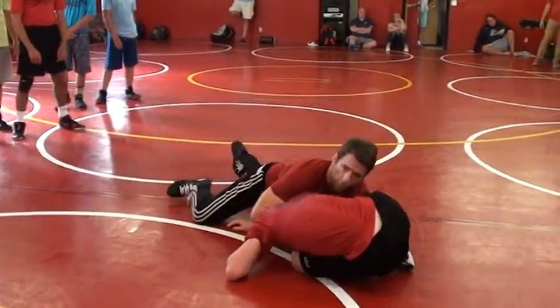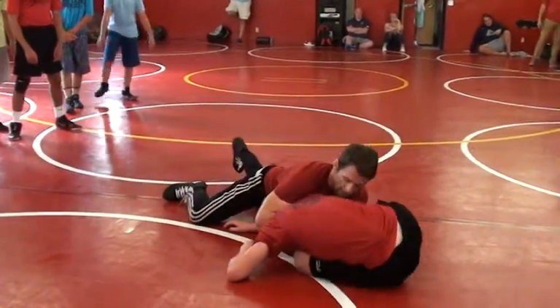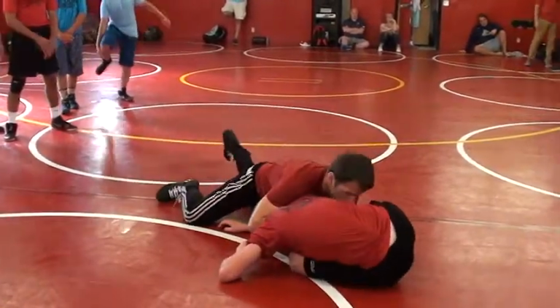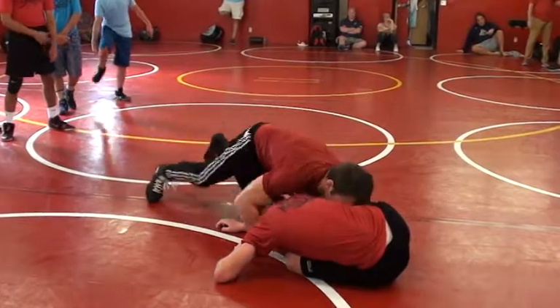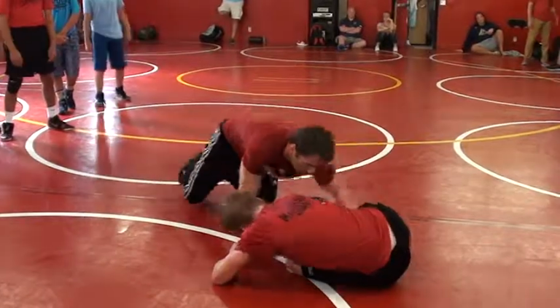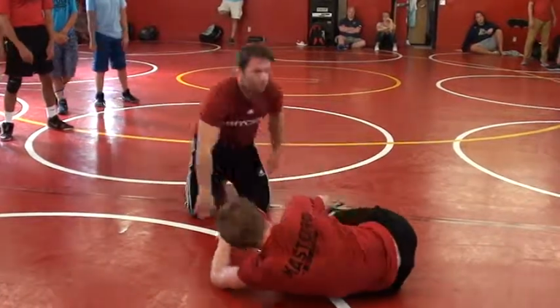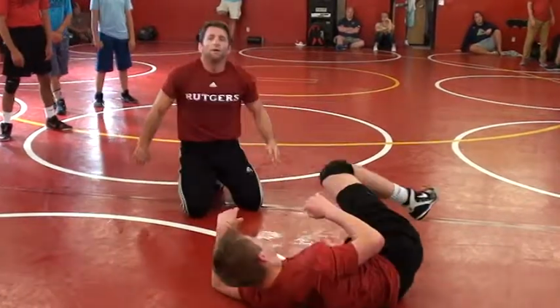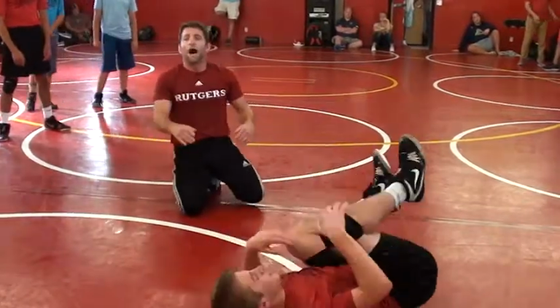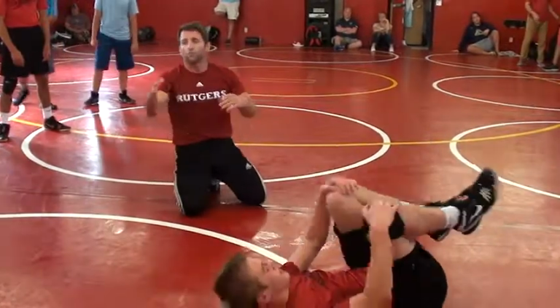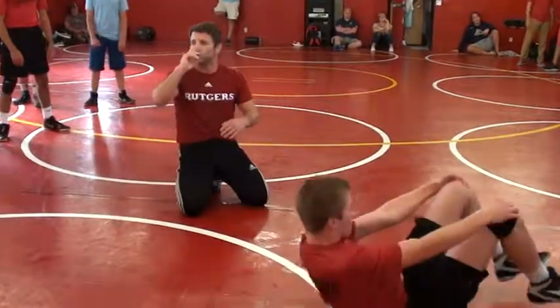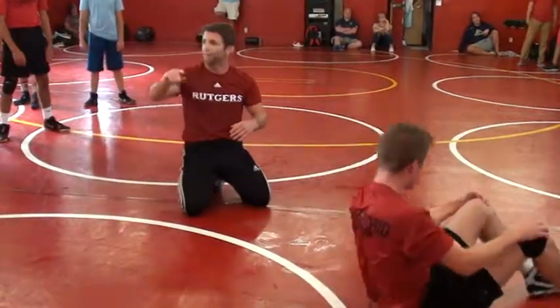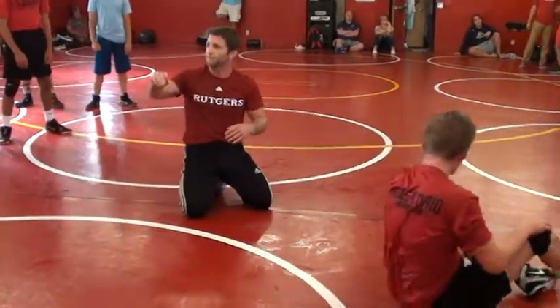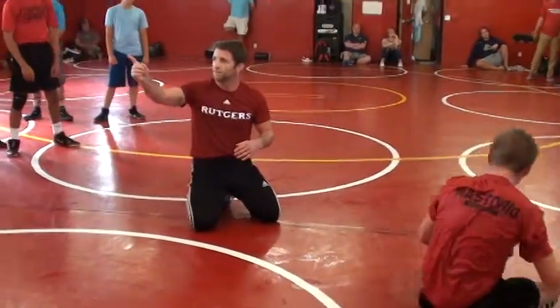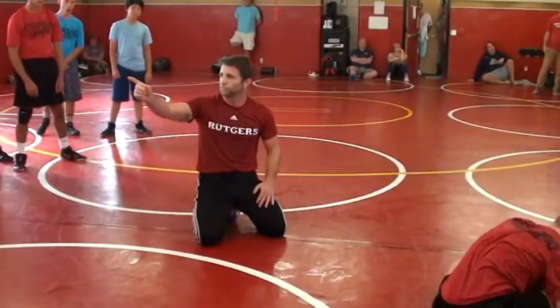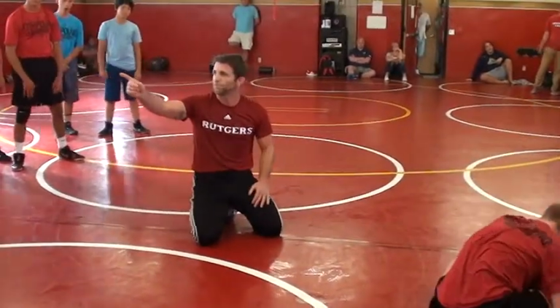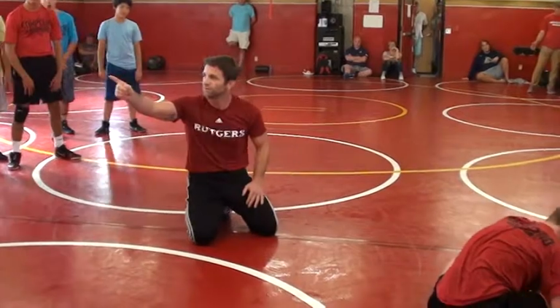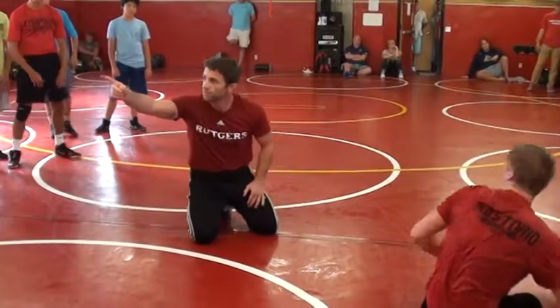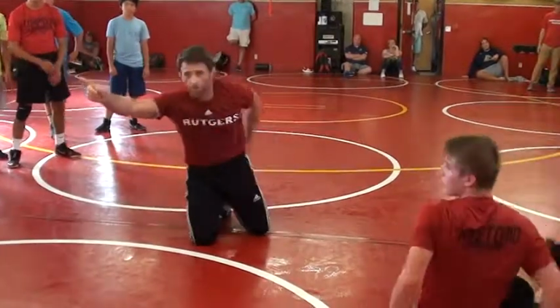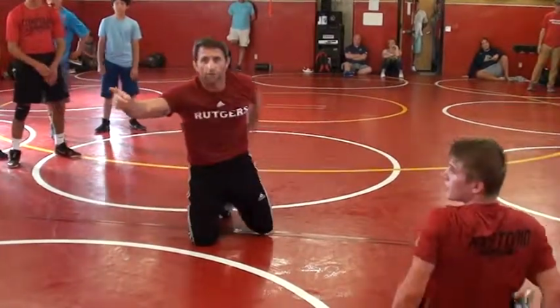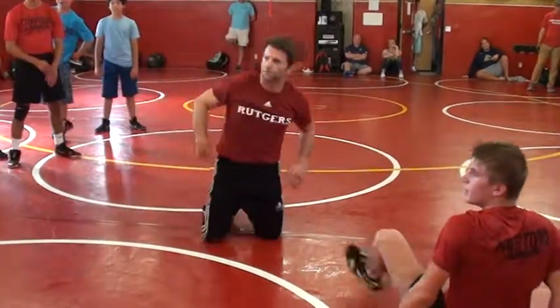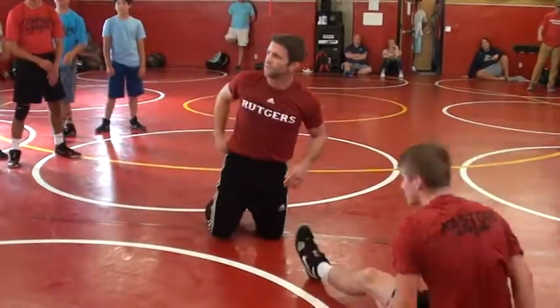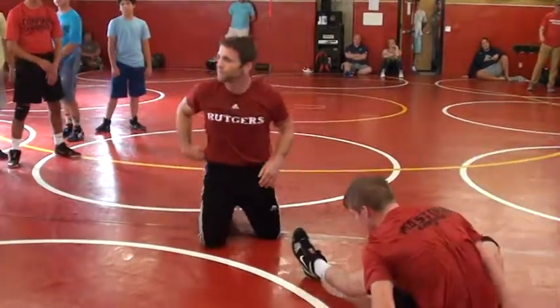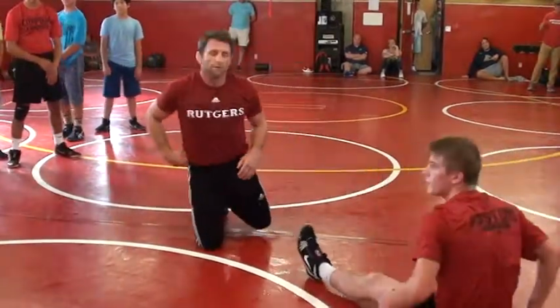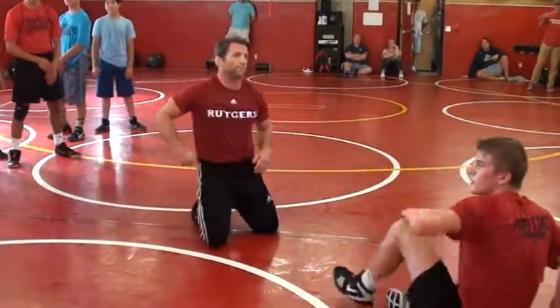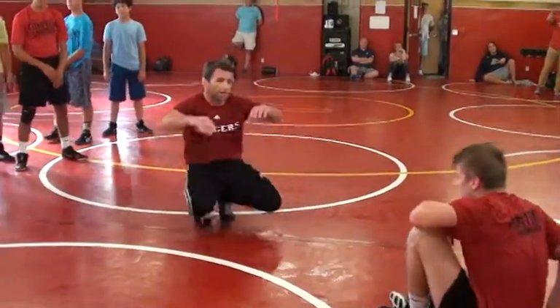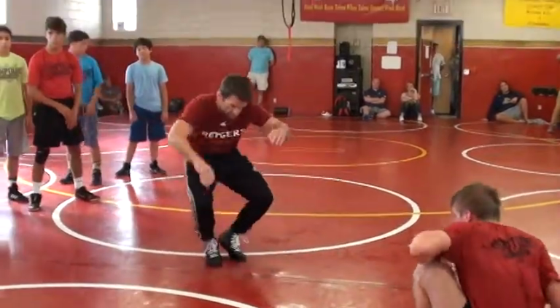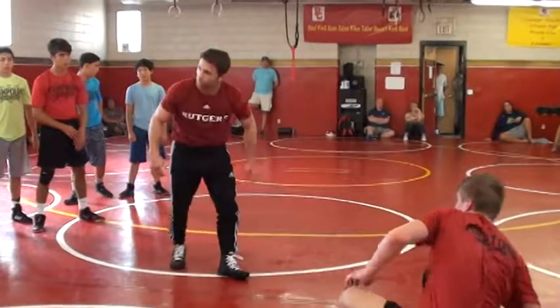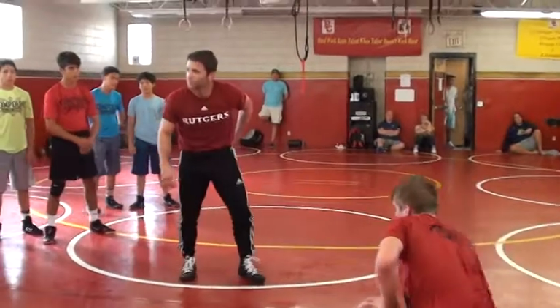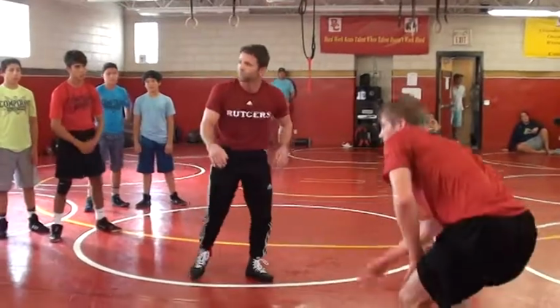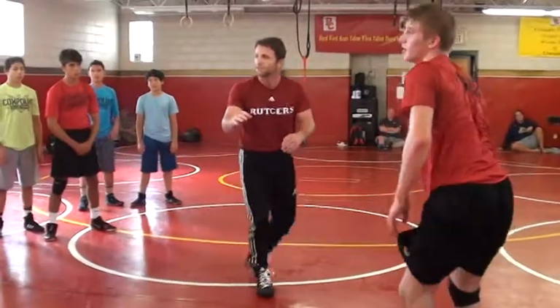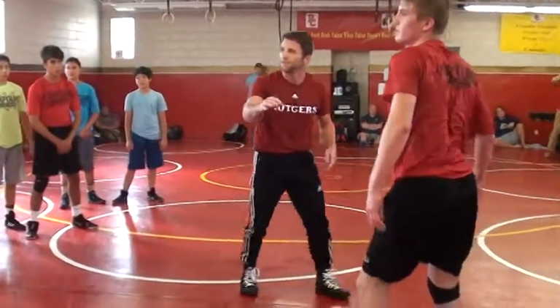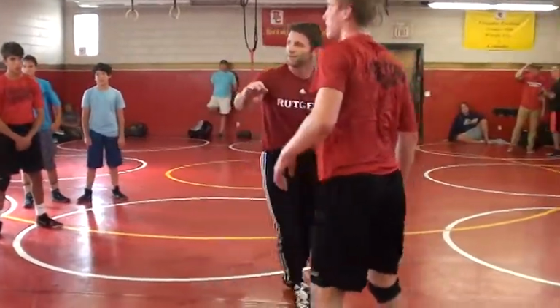If you're a cradle guy, hit your cradle. If not, it's a good question about hand placement. What's your last name? Wheeling. I'm from Kentucky — Wheeler from Kentucky. I'm a long way to Jersey. I love wrestling. That's good.